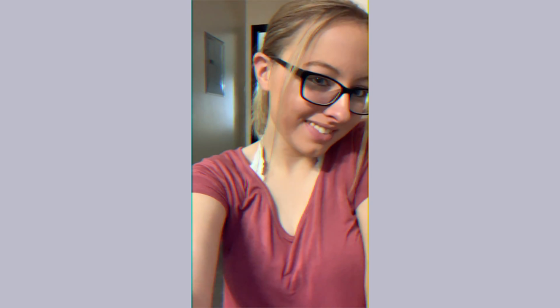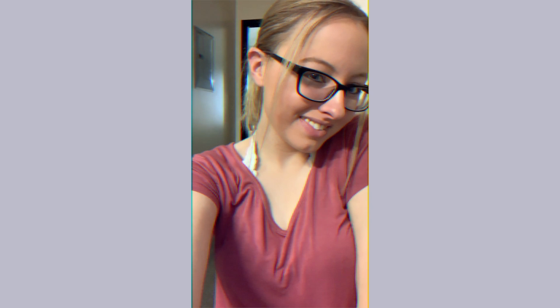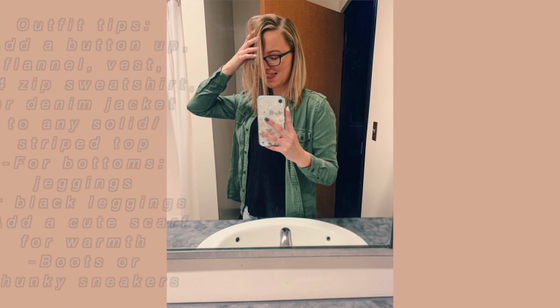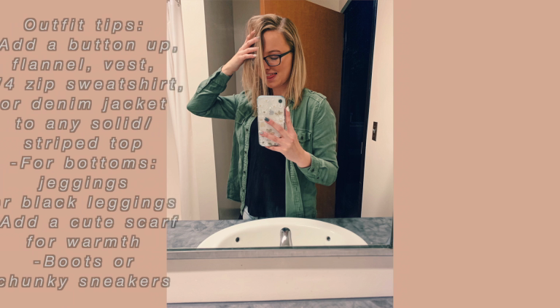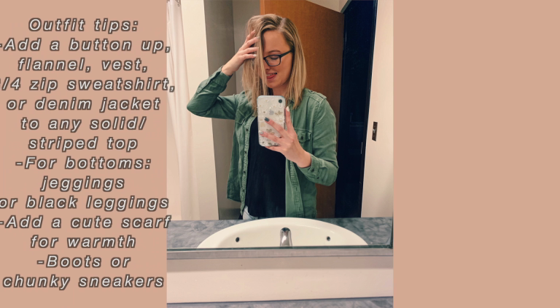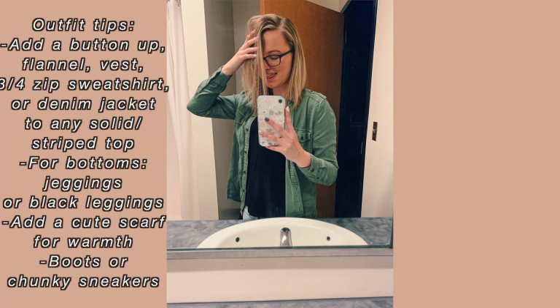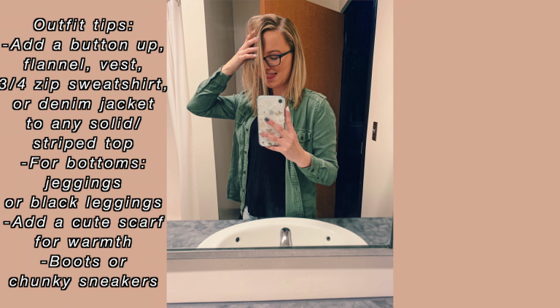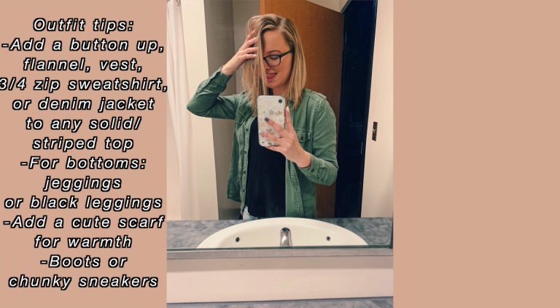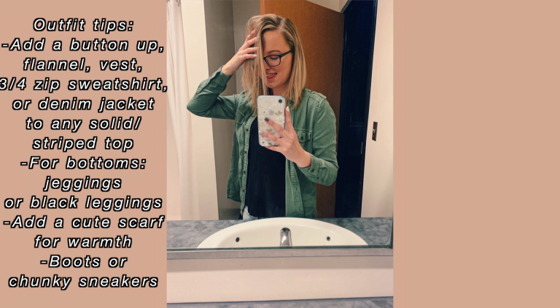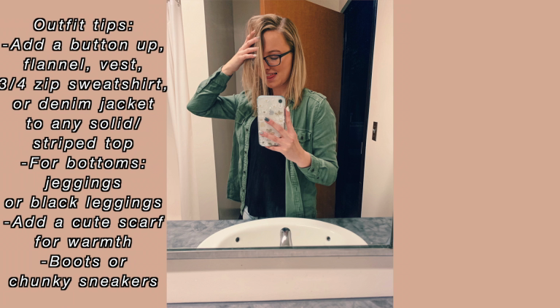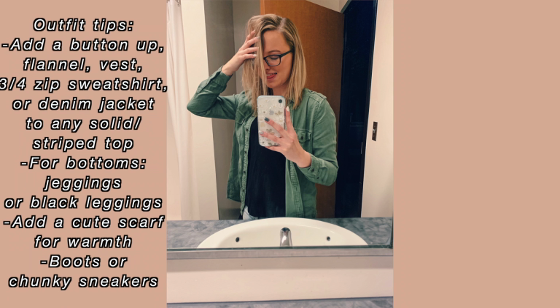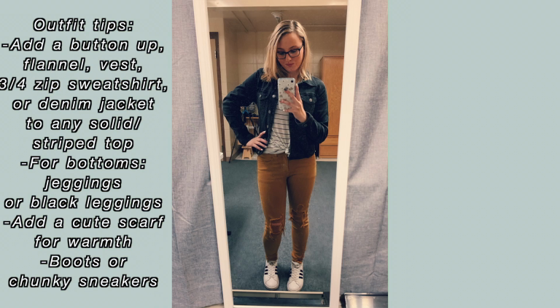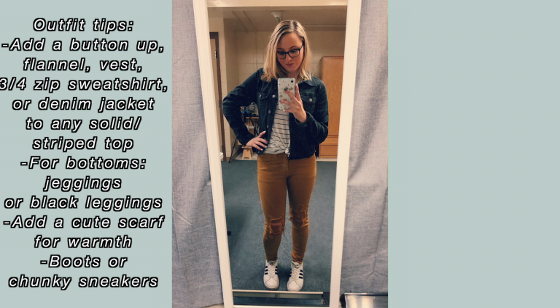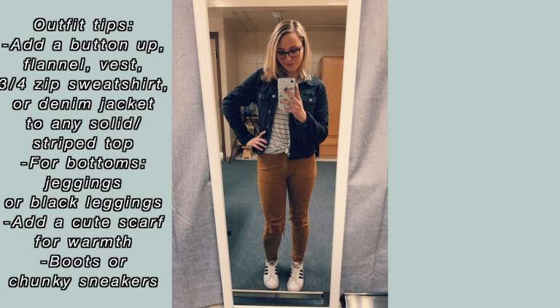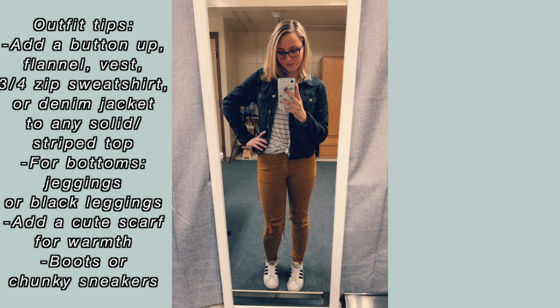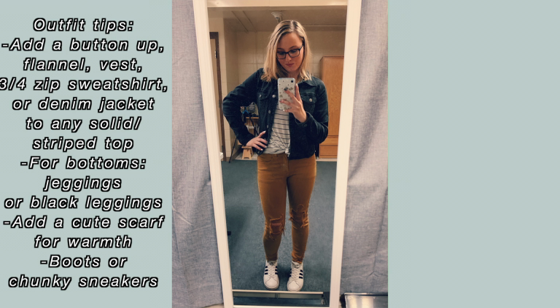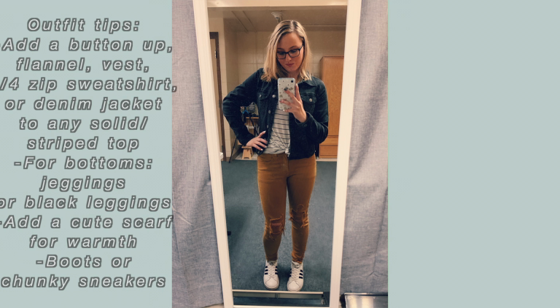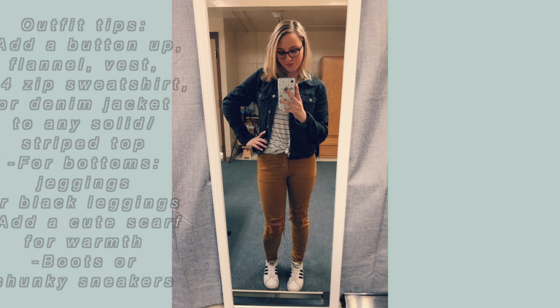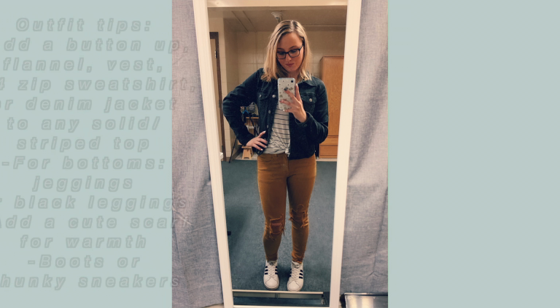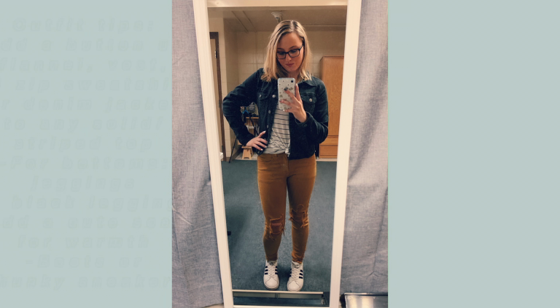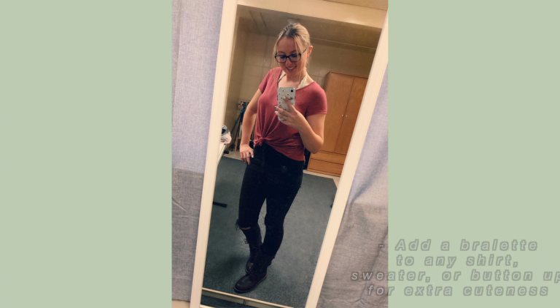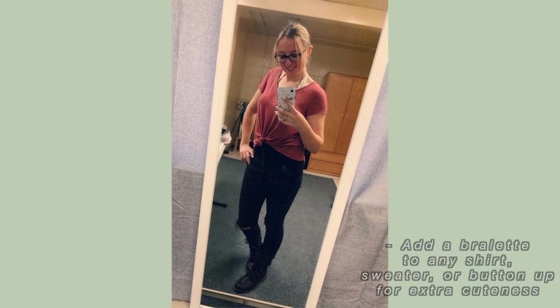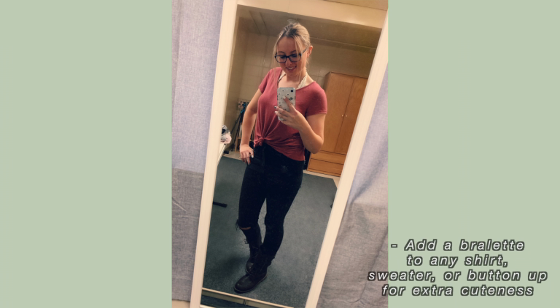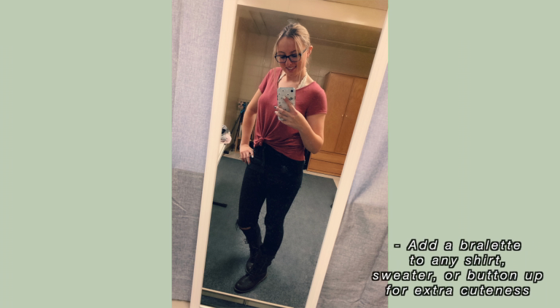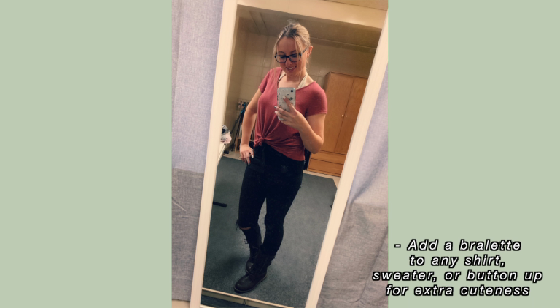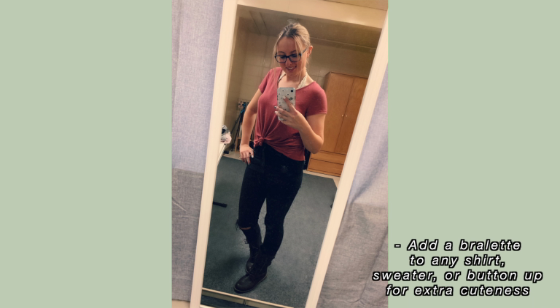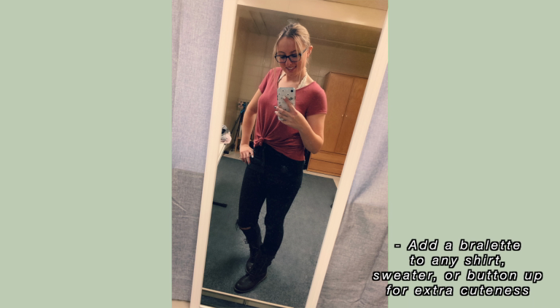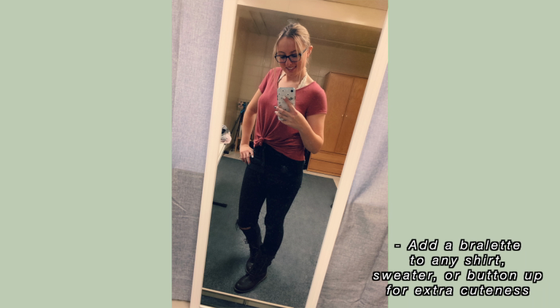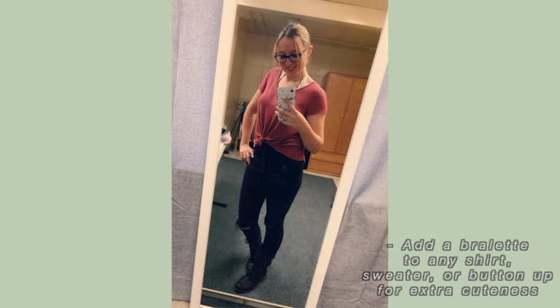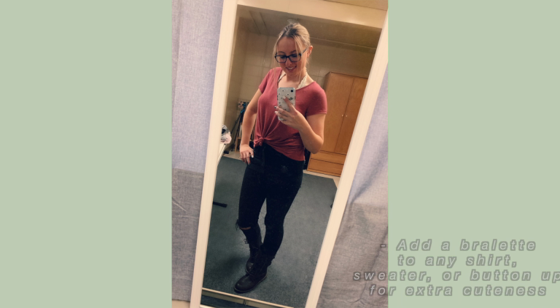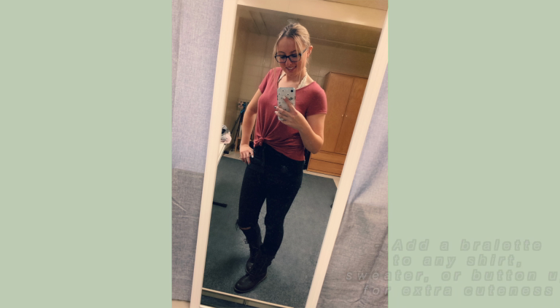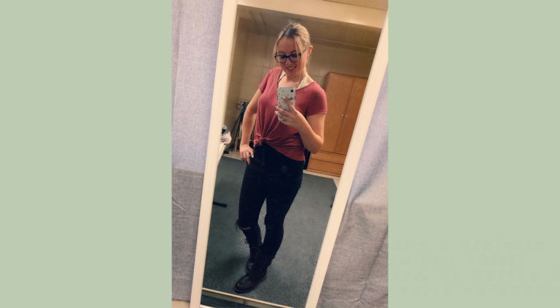For some cute inexpensive outfits, I think a plain shirt with either a button-up or denim jacket over top looks great, especially for winter — you could also add a scarf. A bralette with a plain t-shirt over top also looks really cute.